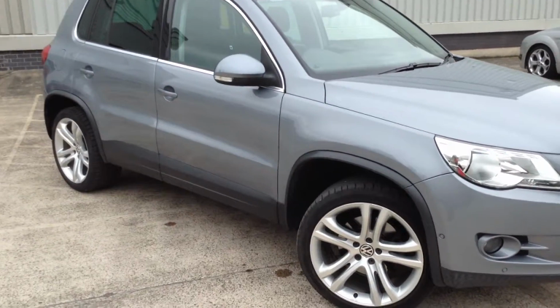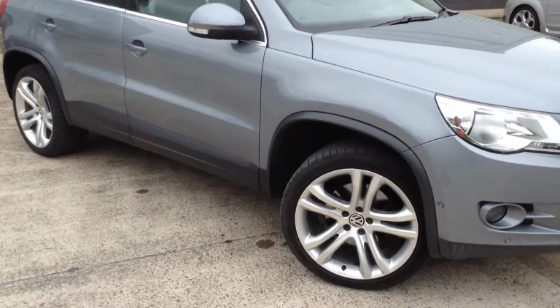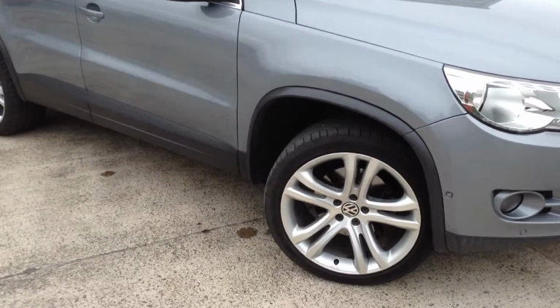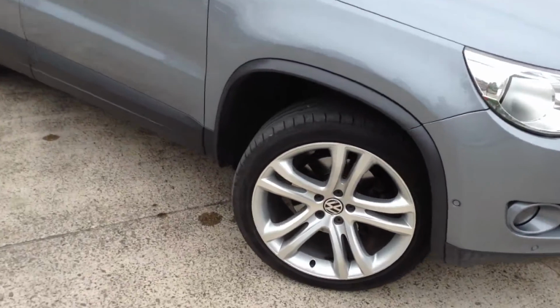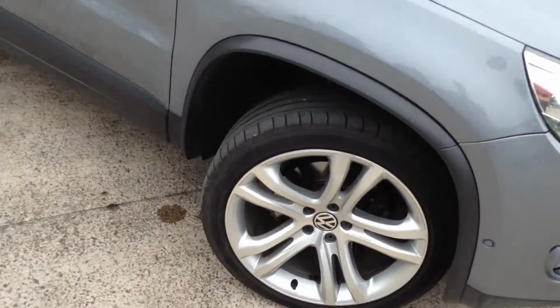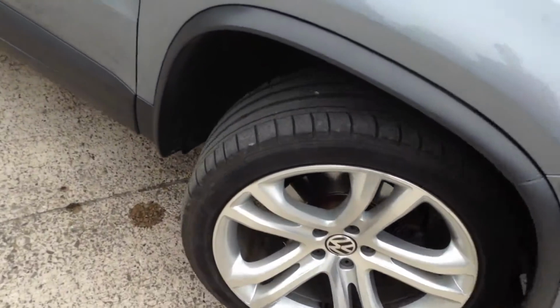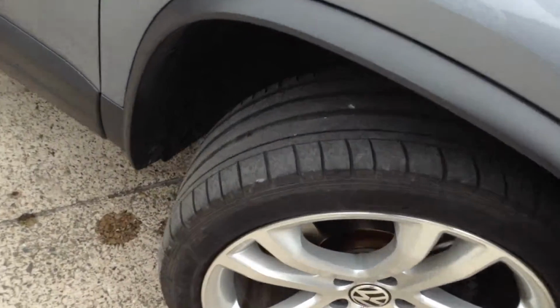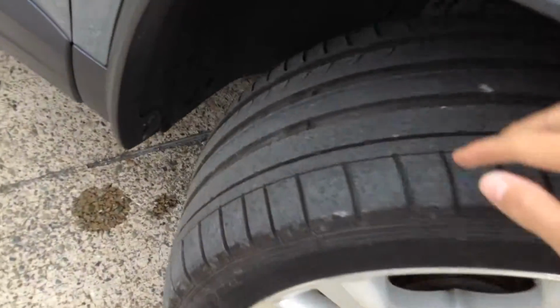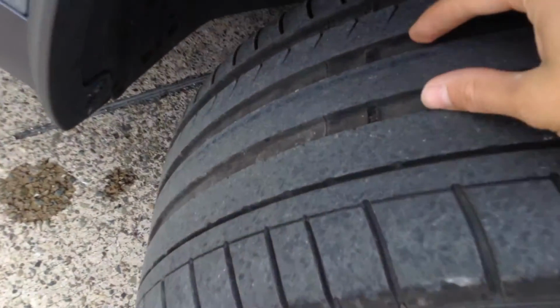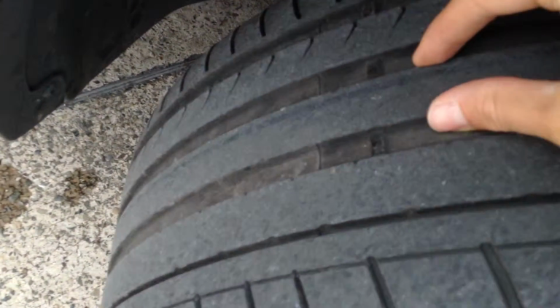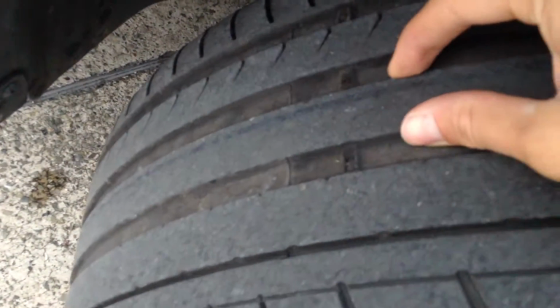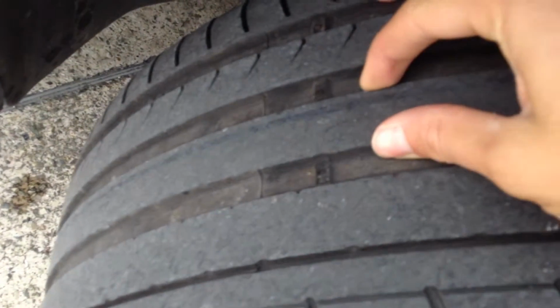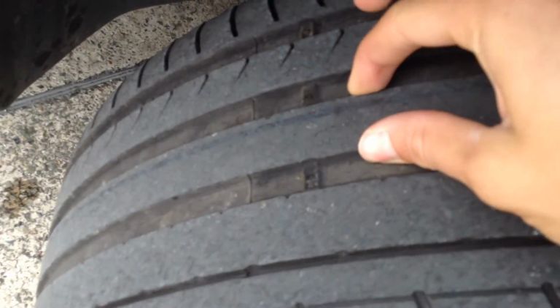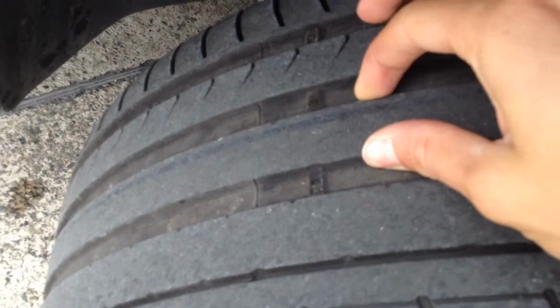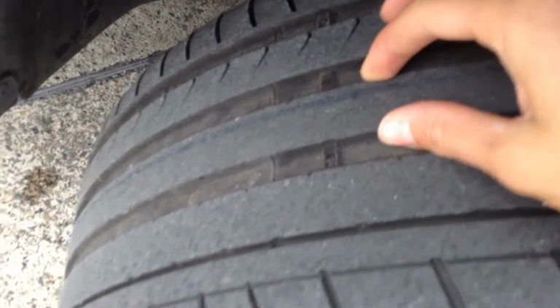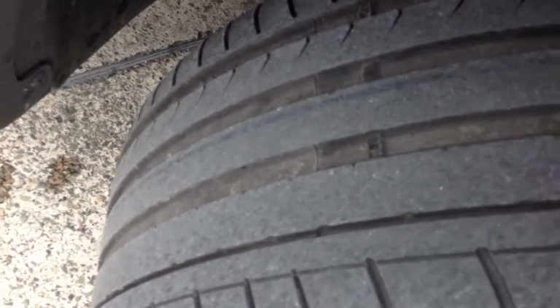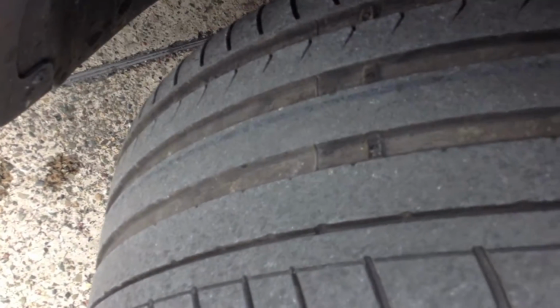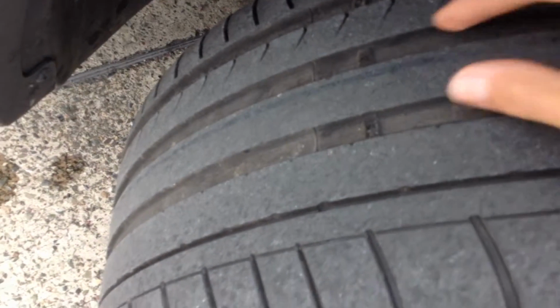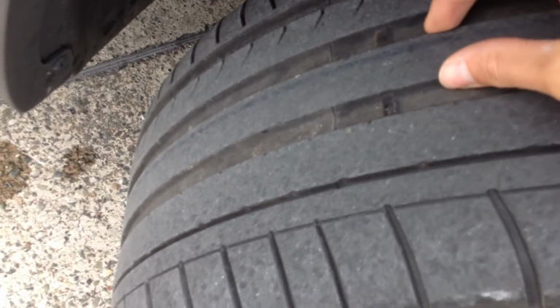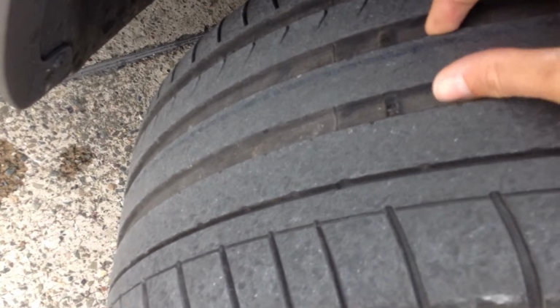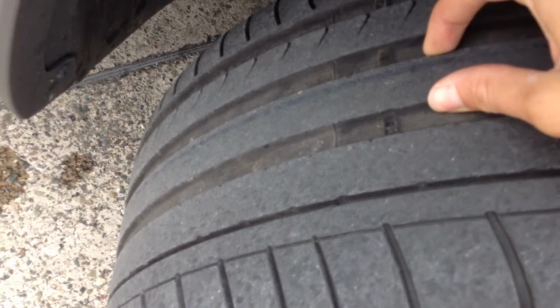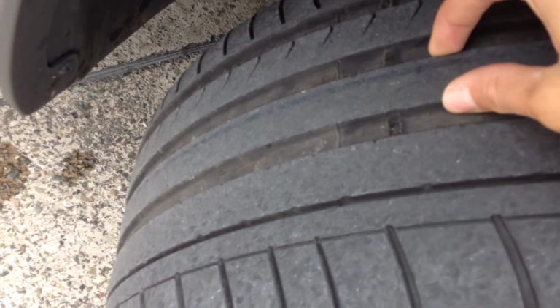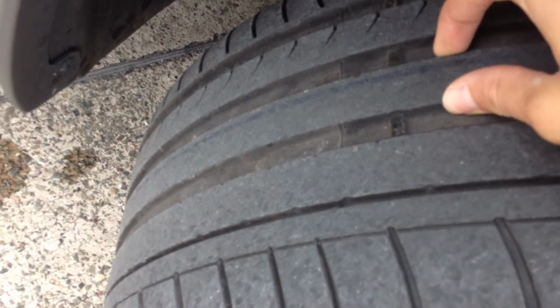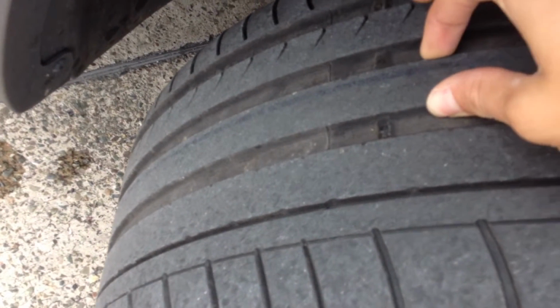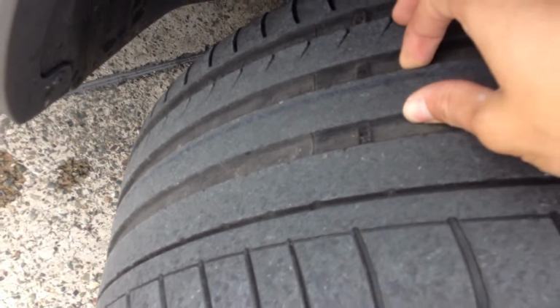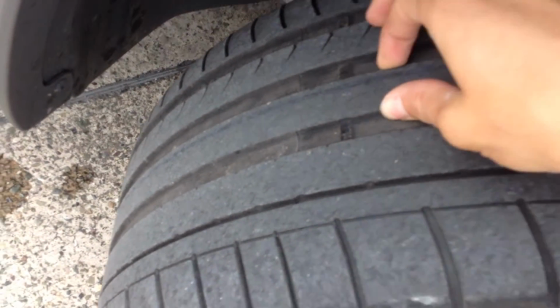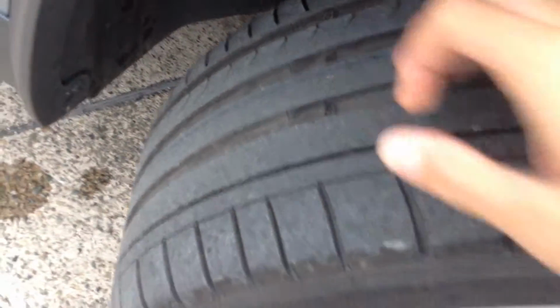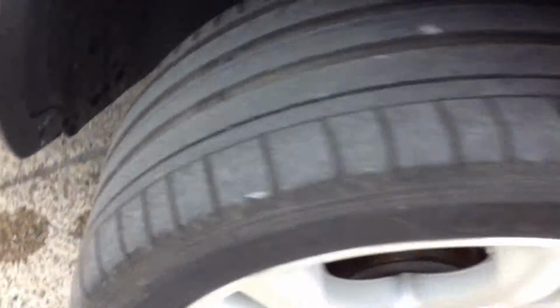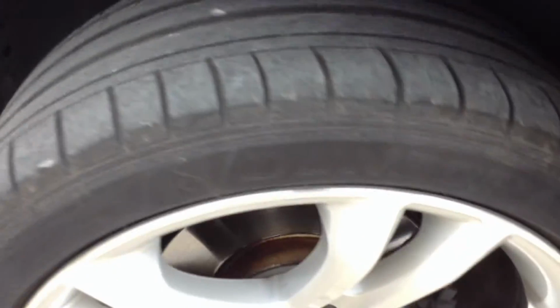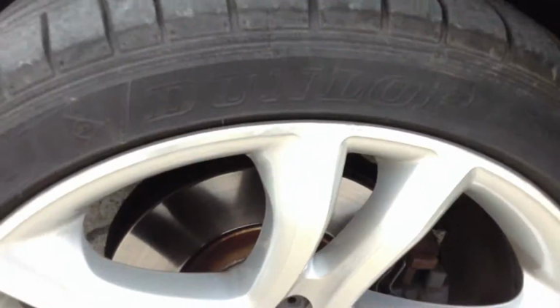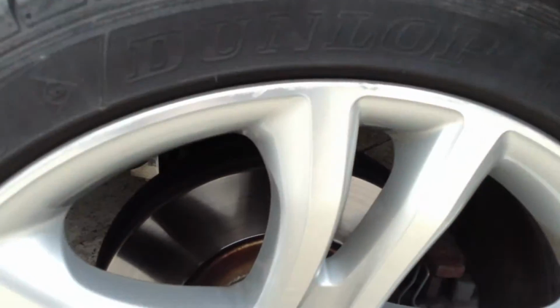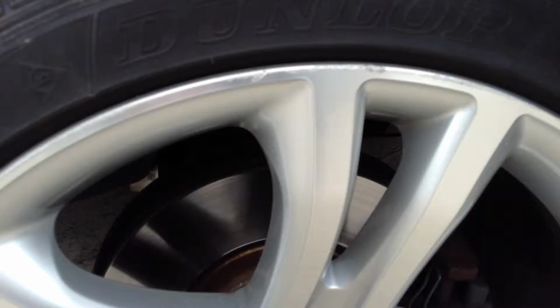Starting with the offside front tyre, looking at the tread depth in the centre of the tyre, we're looking at about four to five millimetres of tread. So plenty of tread on the offside front.